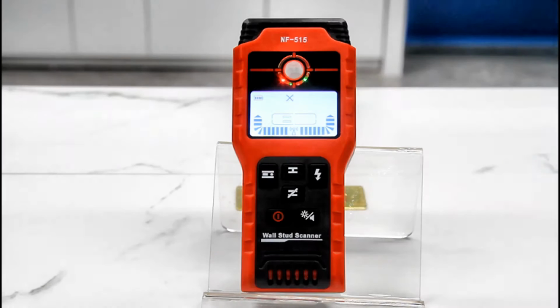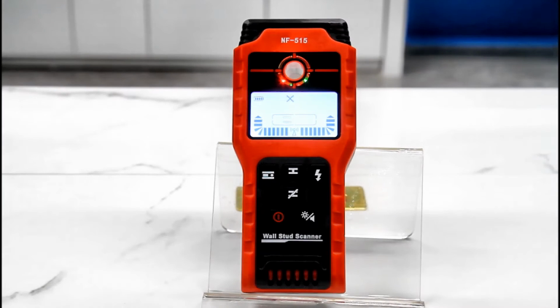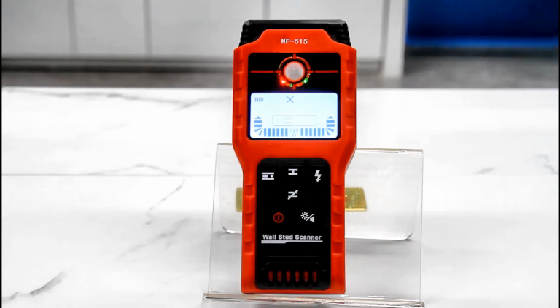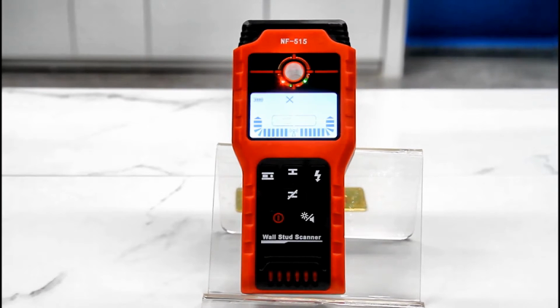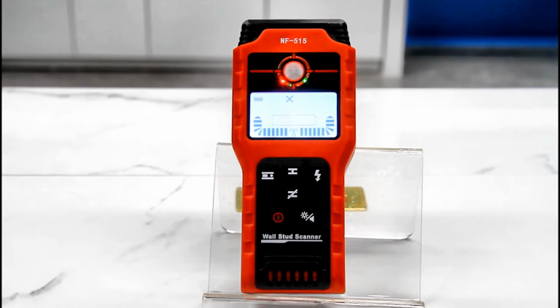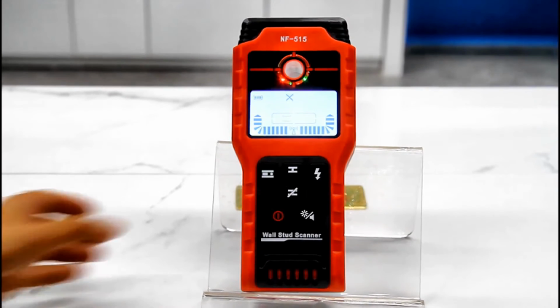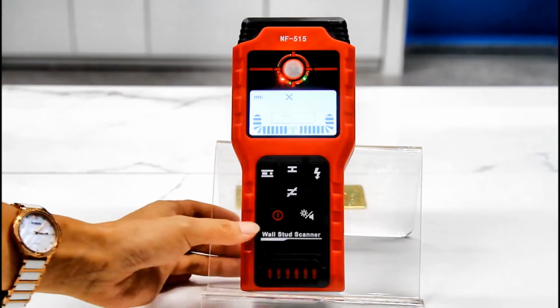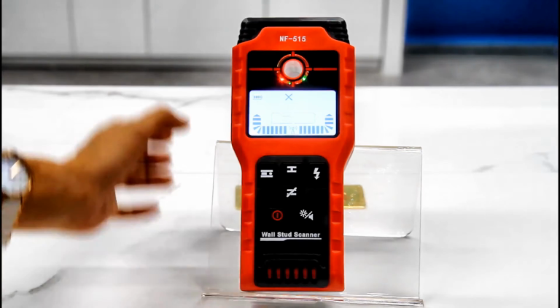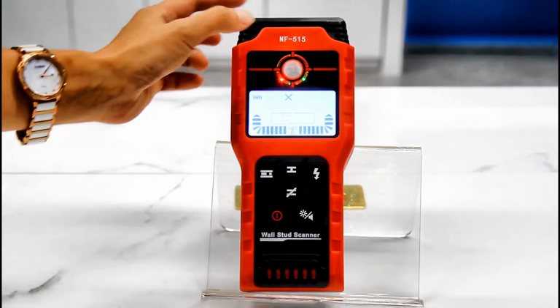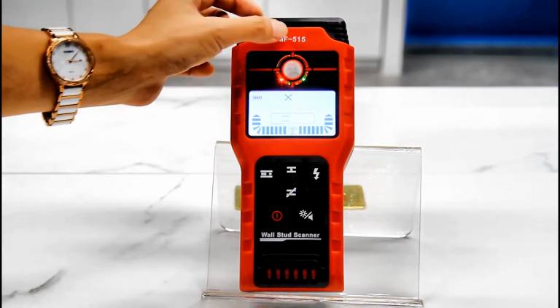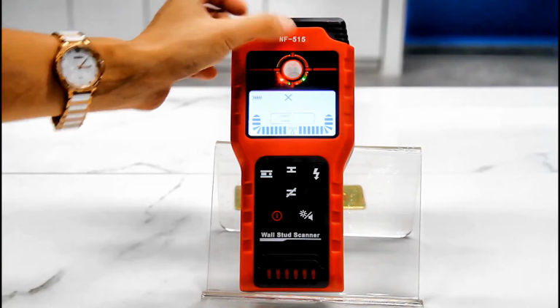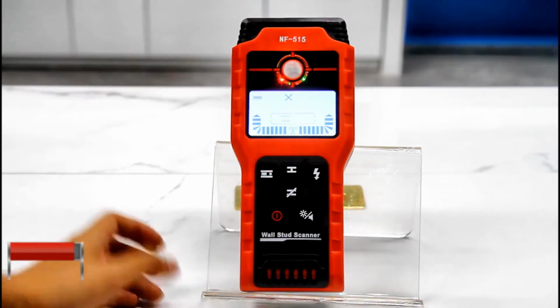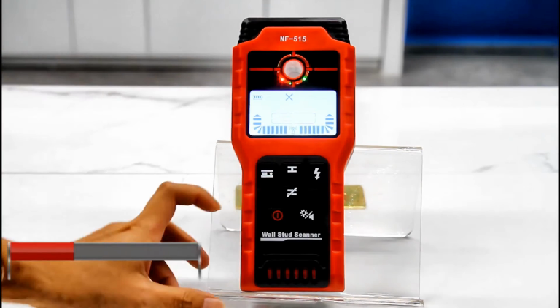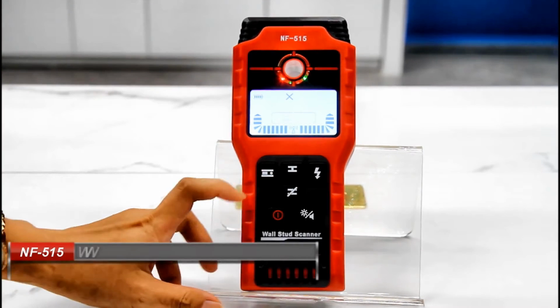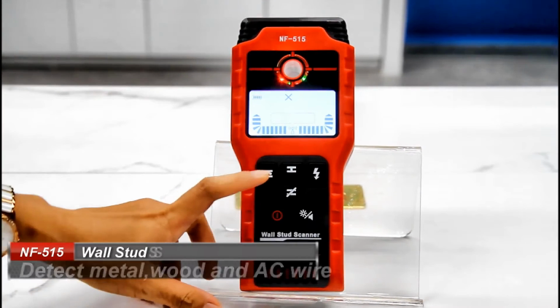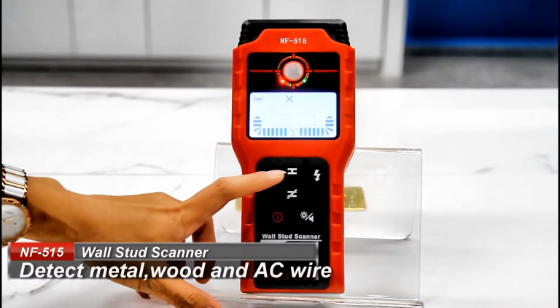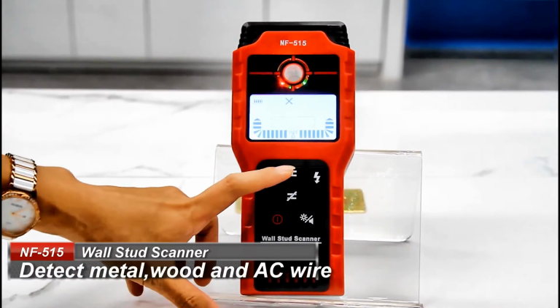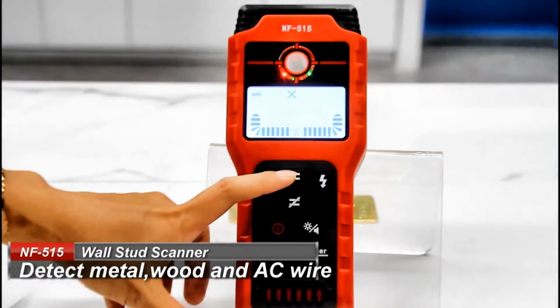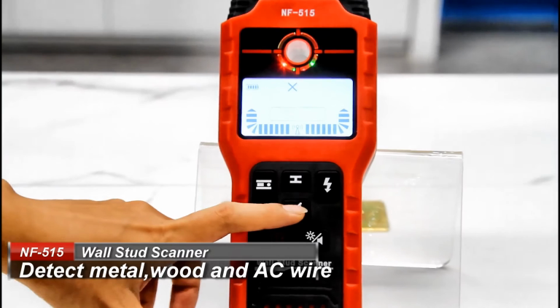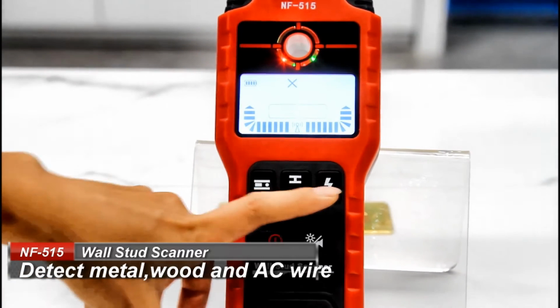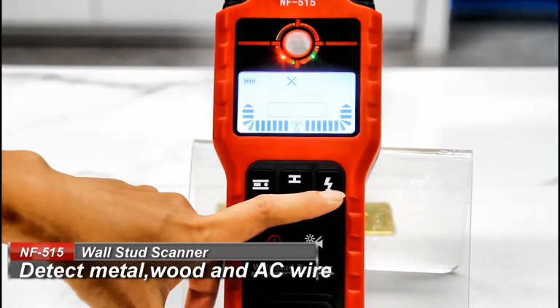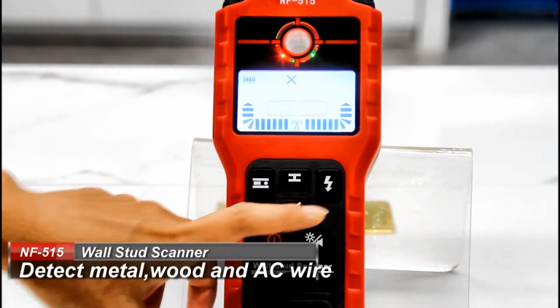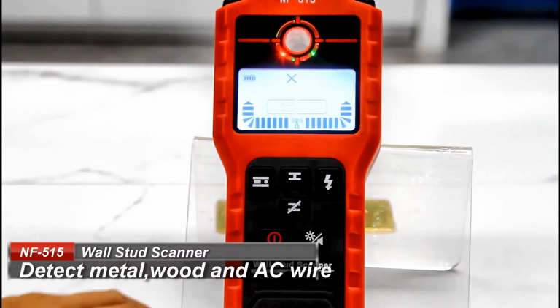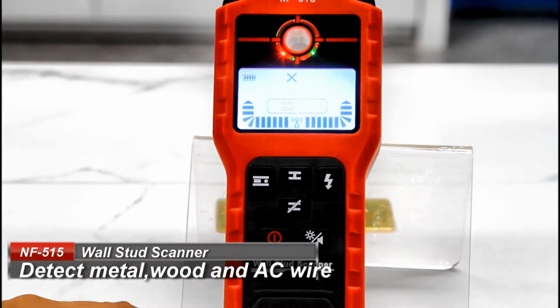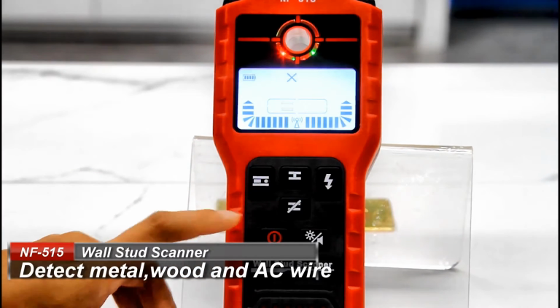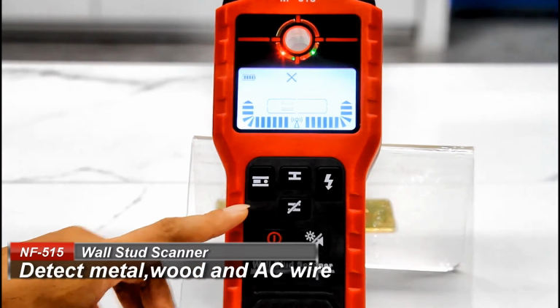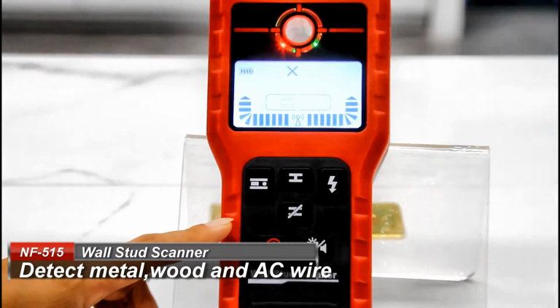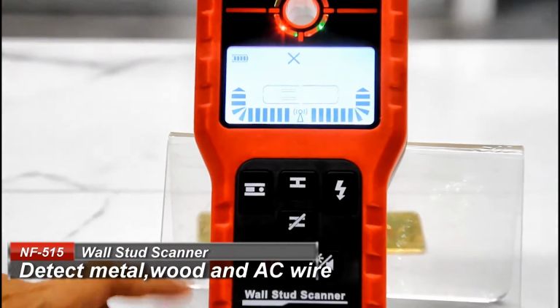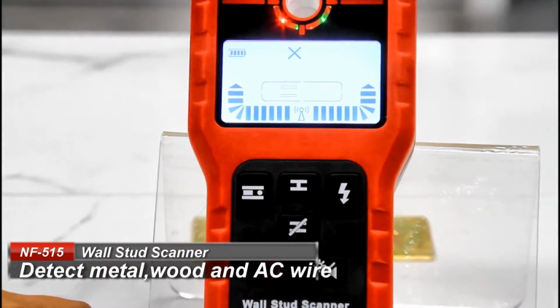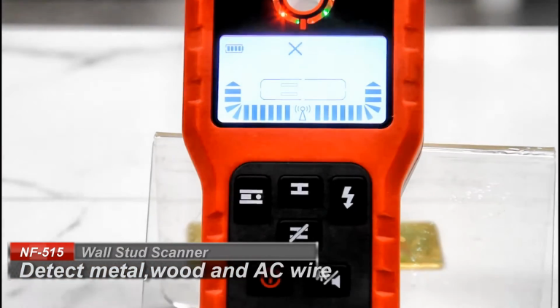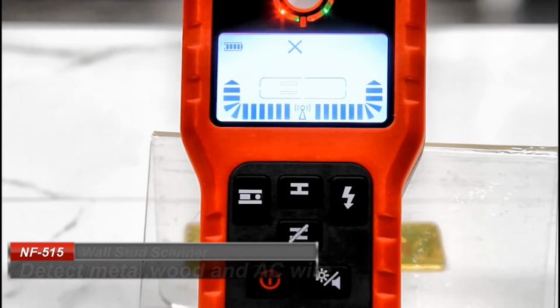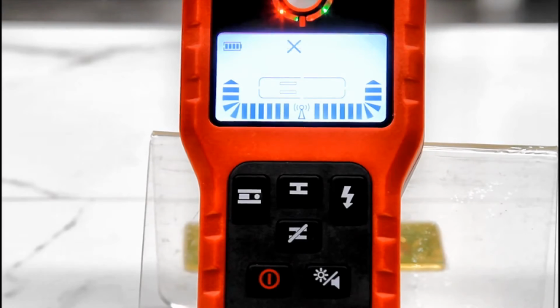Today I'd like to introduce you Wall Scanner NF515. This product is to detect metal, wood, and AC wire in the wall. It has four detecting modes. Now let me introduce it for you.